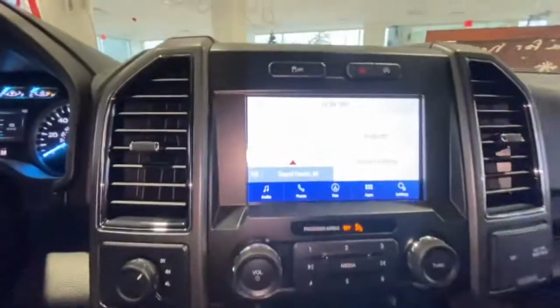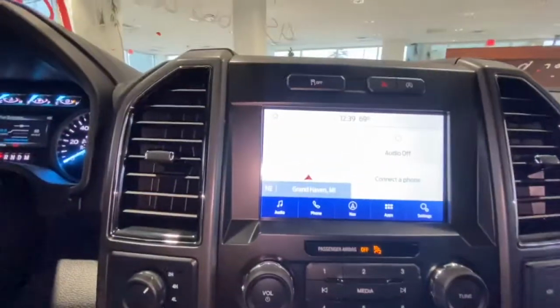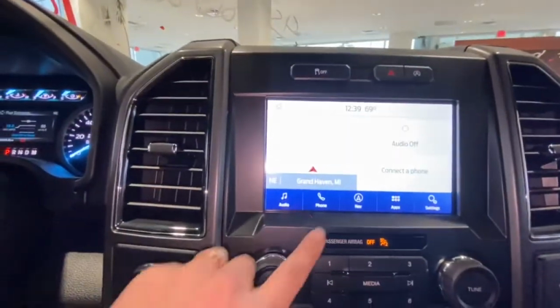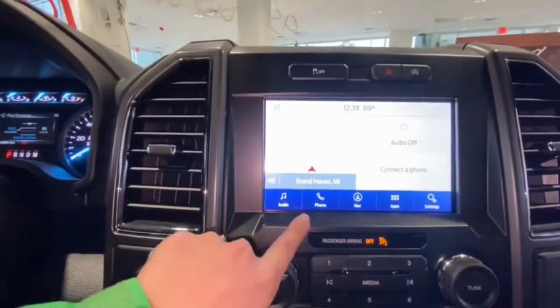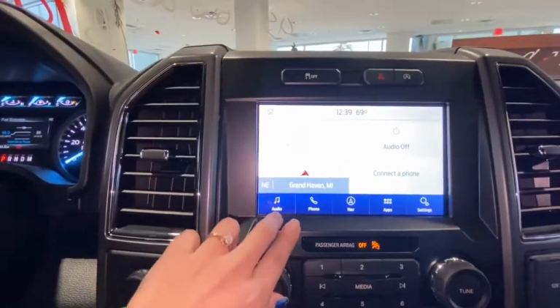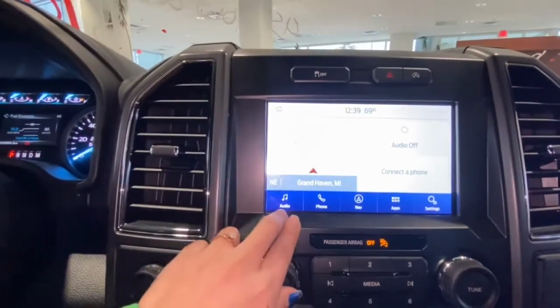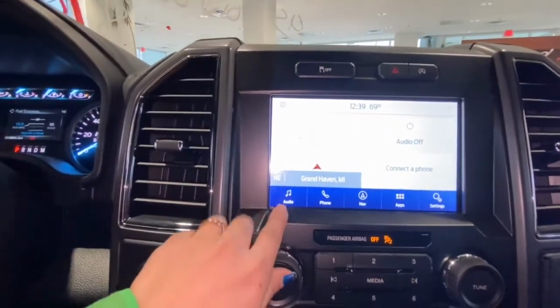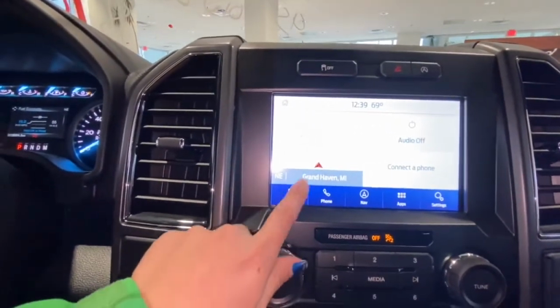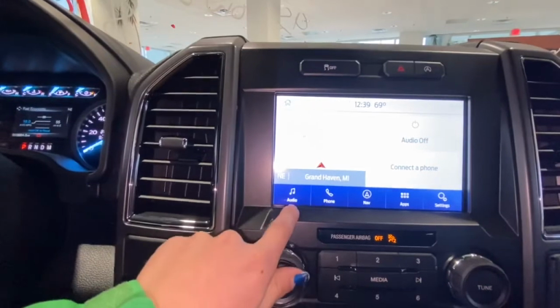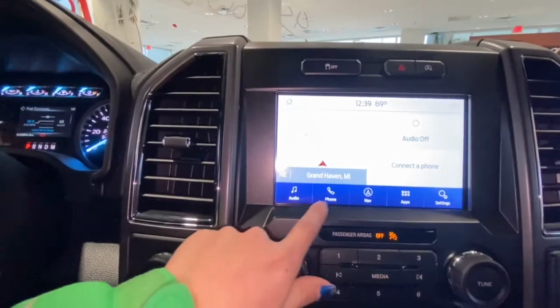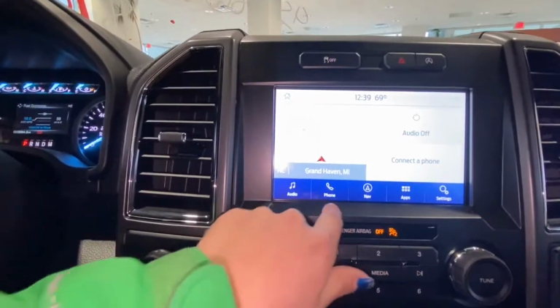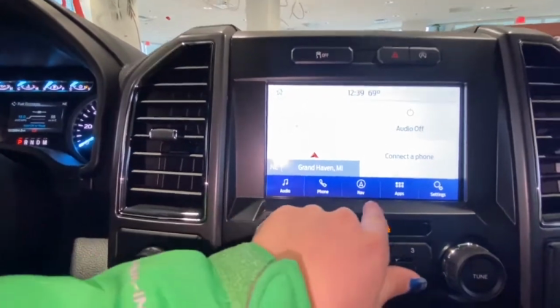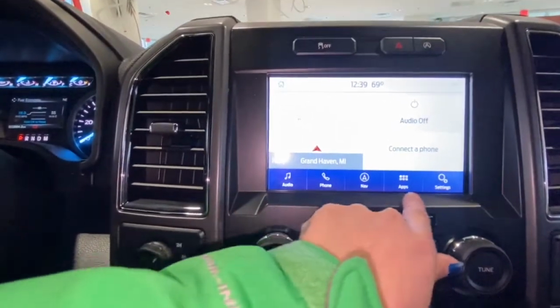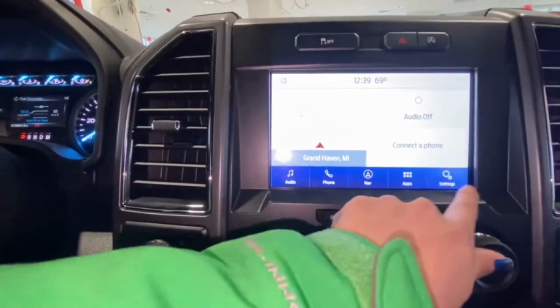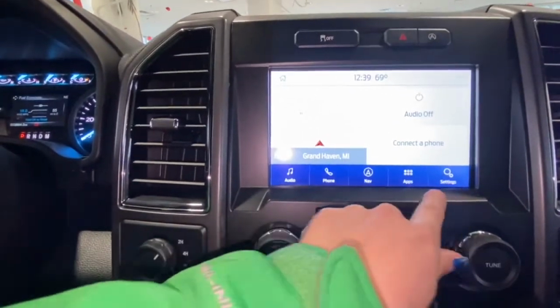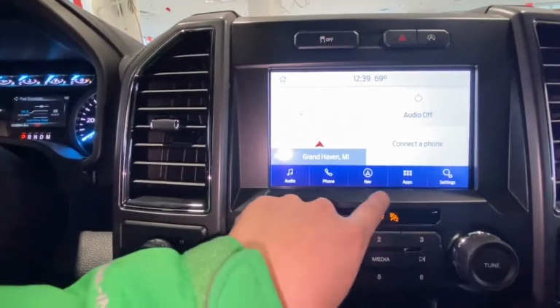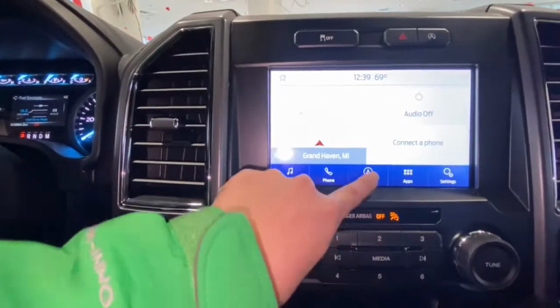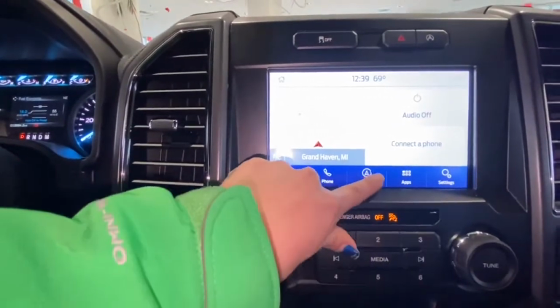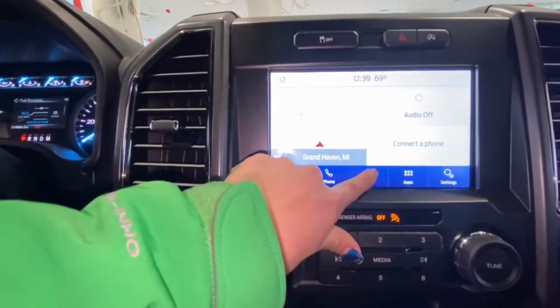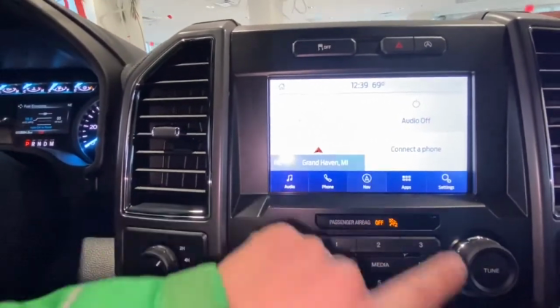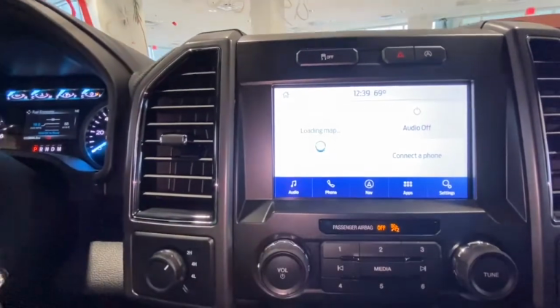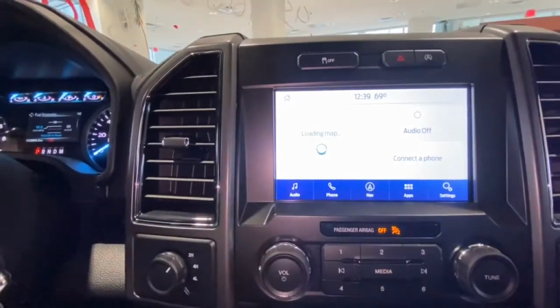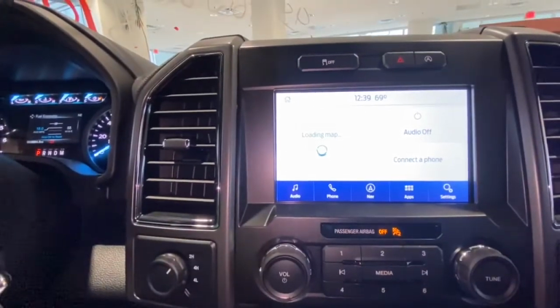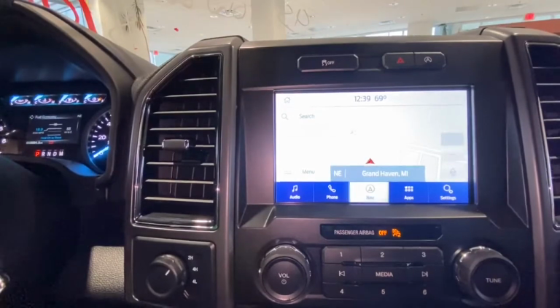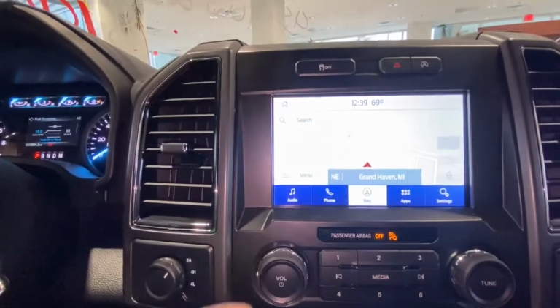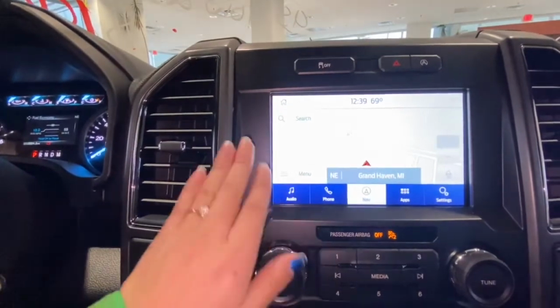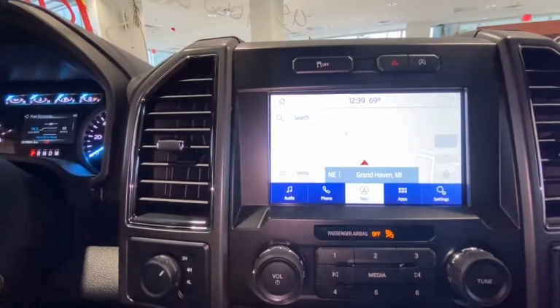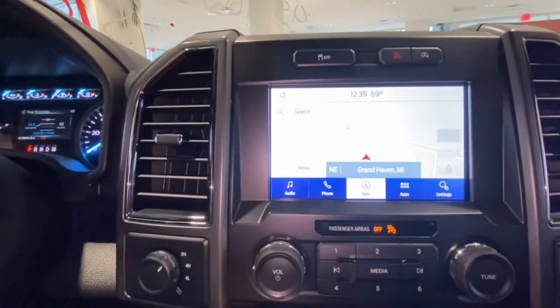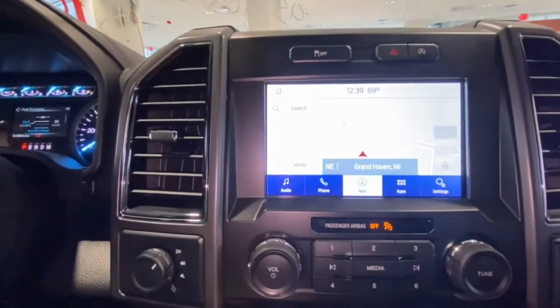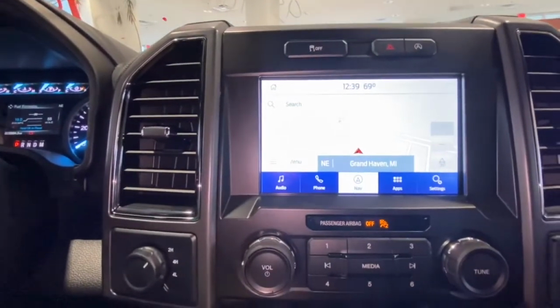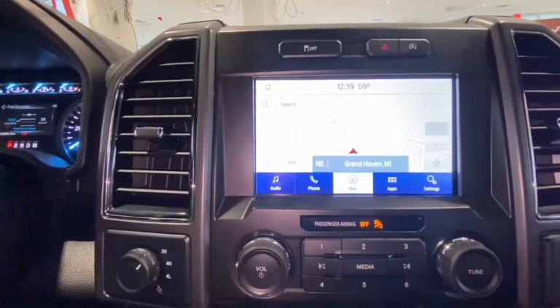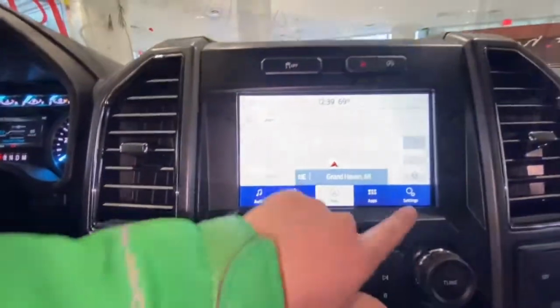Here on the screen, you can see you have your audio, phone, navigation, apps, and settings. Let's press on the navigation — it's pretty neat to have that as well, super helpful.